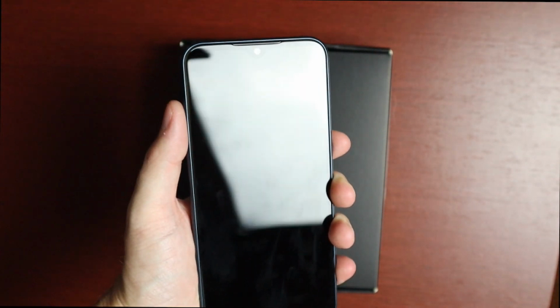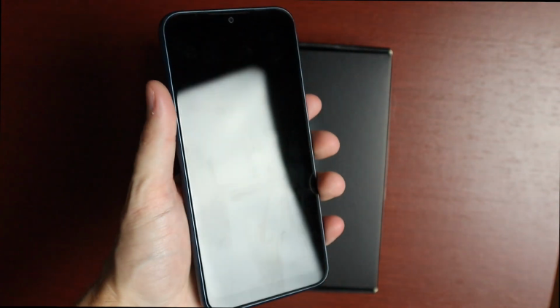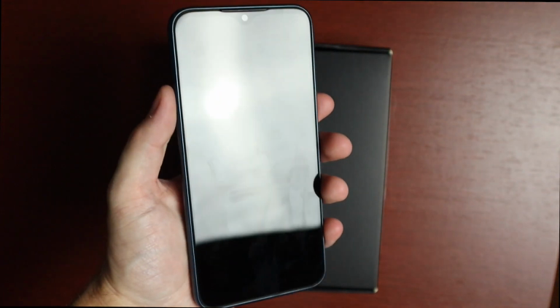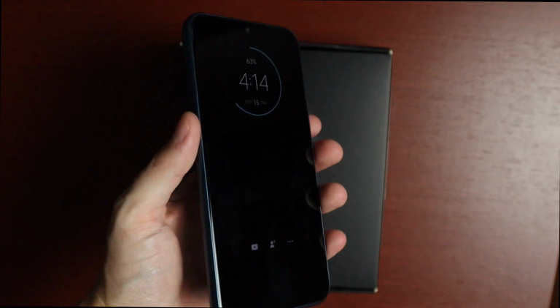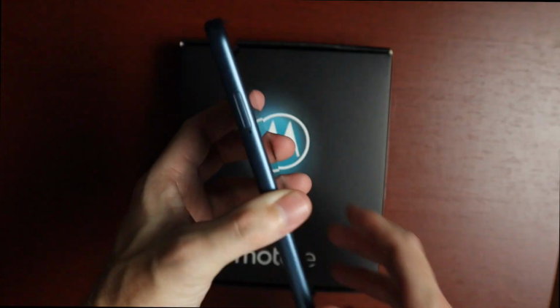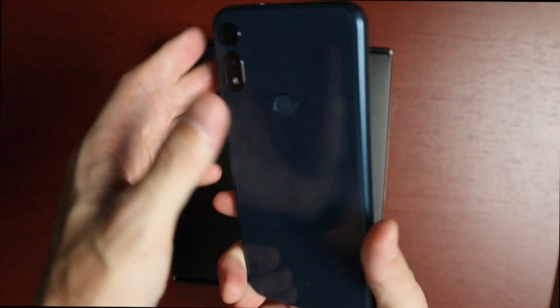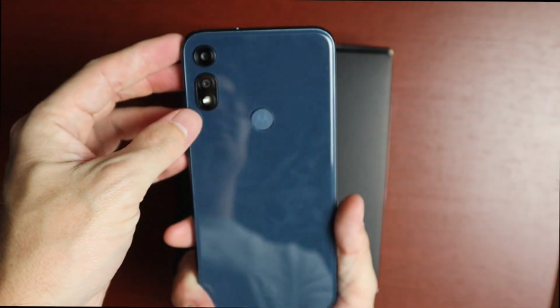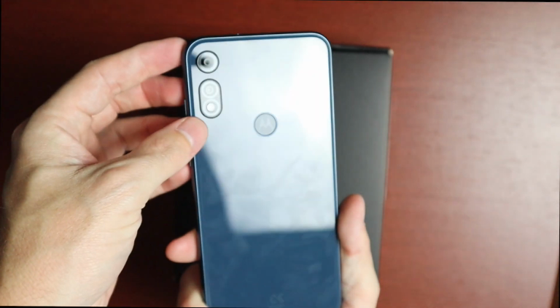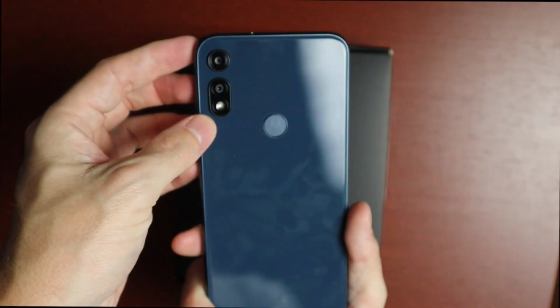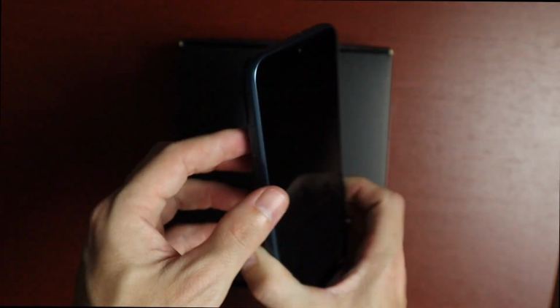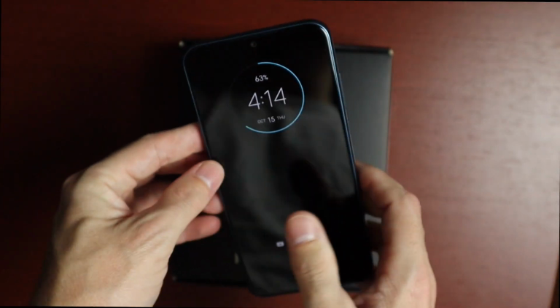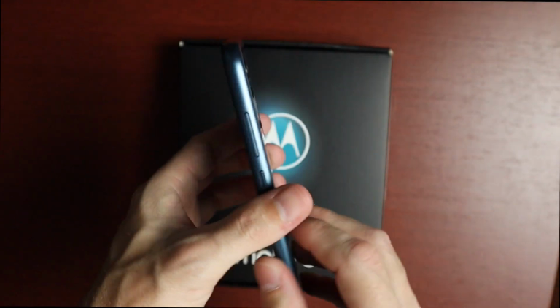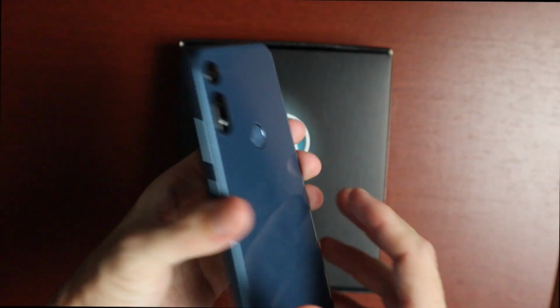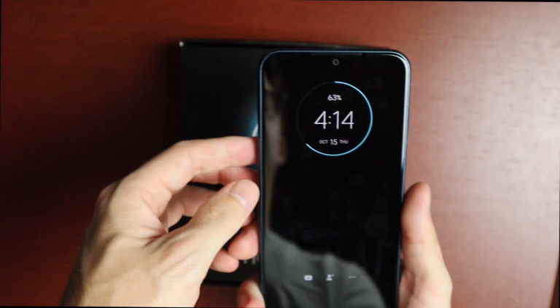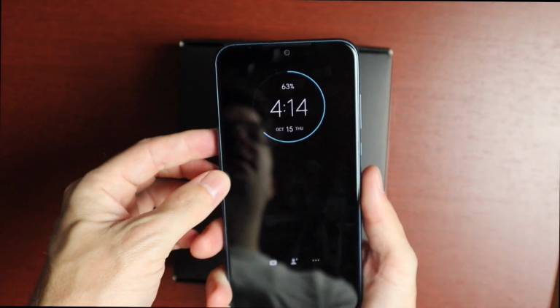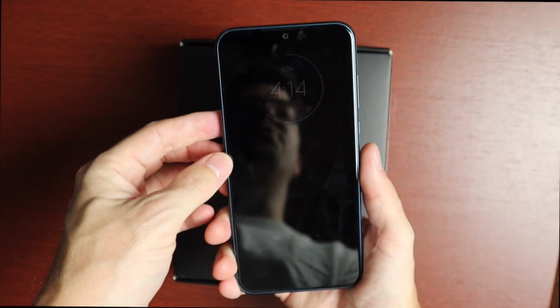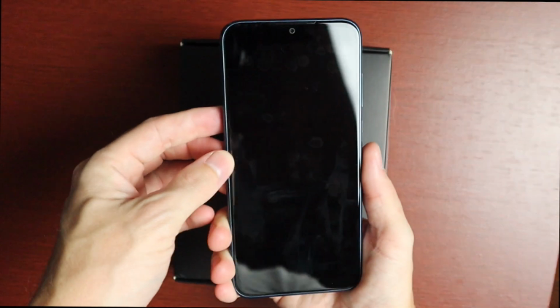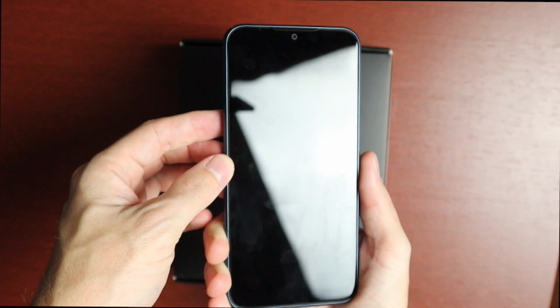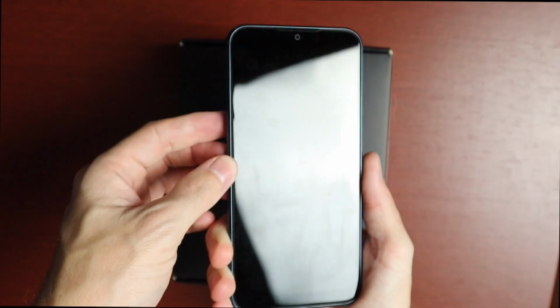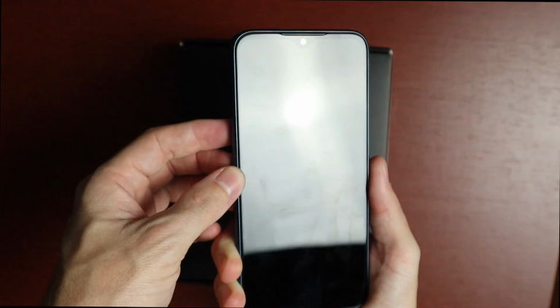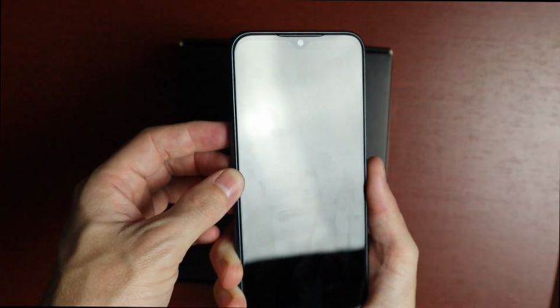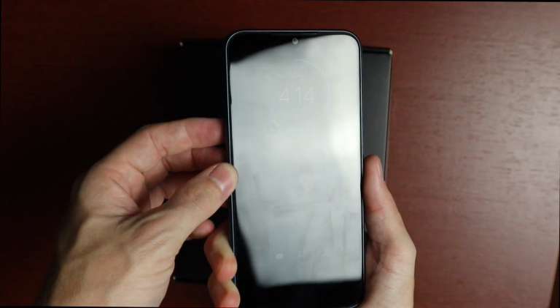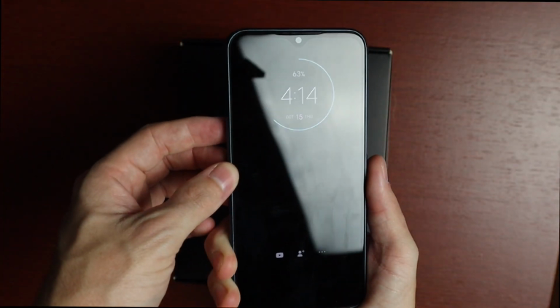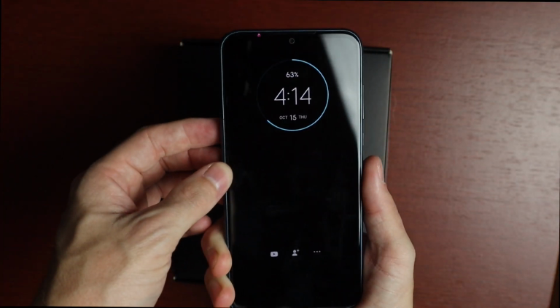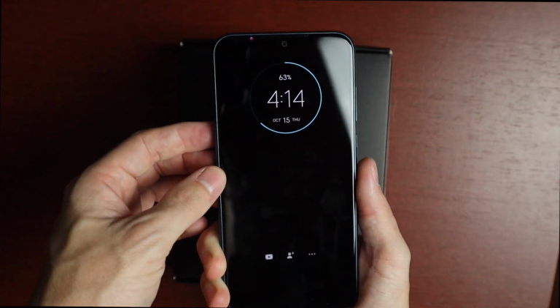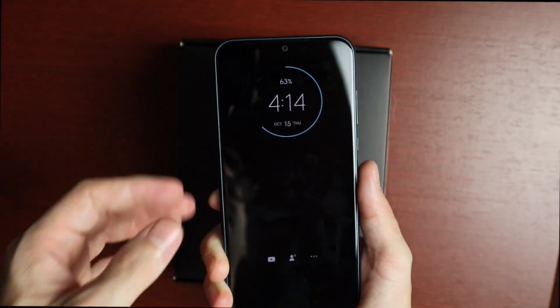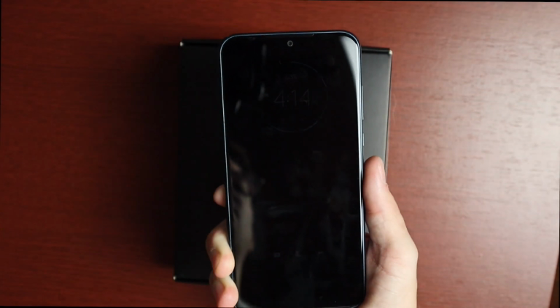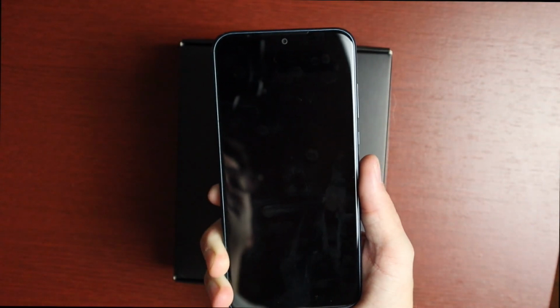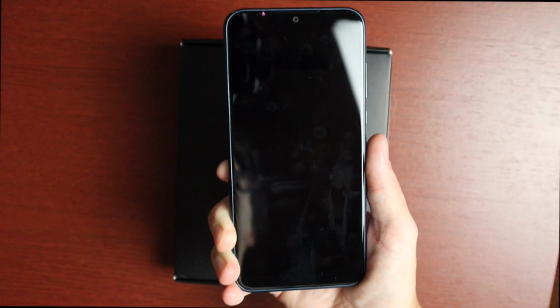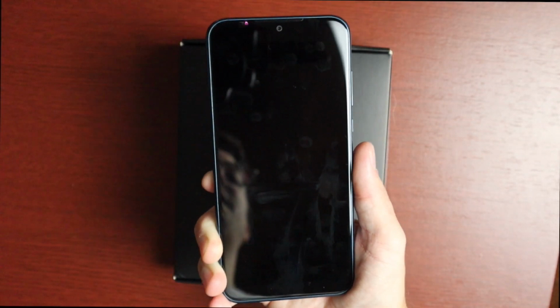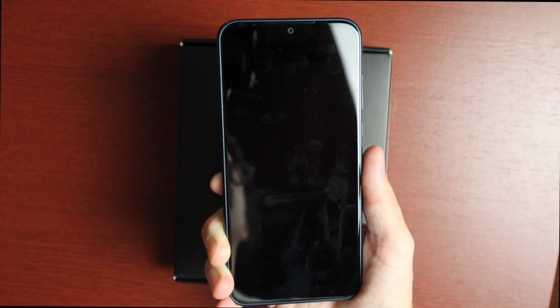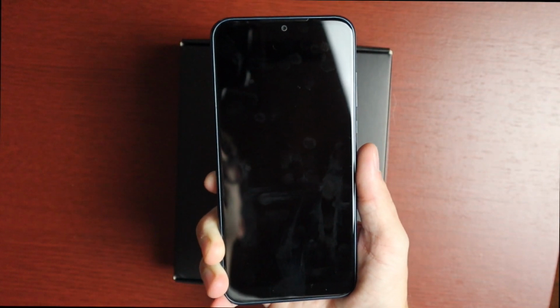I'll definitely be testing this out more and will give you a full review at a later date. Hope you enjoyed this quick unboxing and first impressions of the new Moto E. Stay tuned for more — hit that like button if you enjoyed it, consider subscribing, and I'll see you guys in the next one.